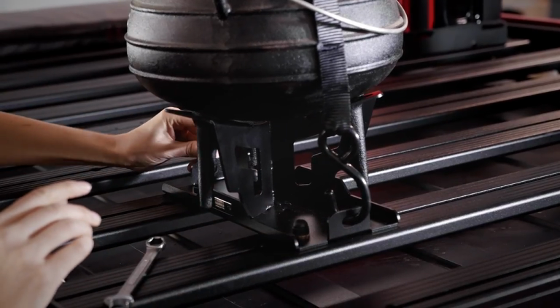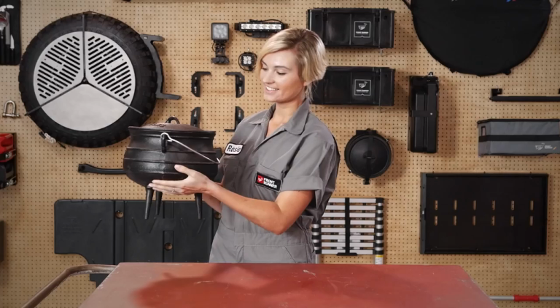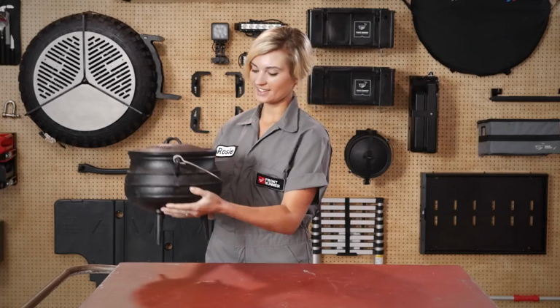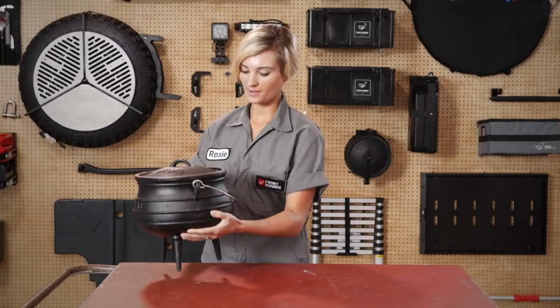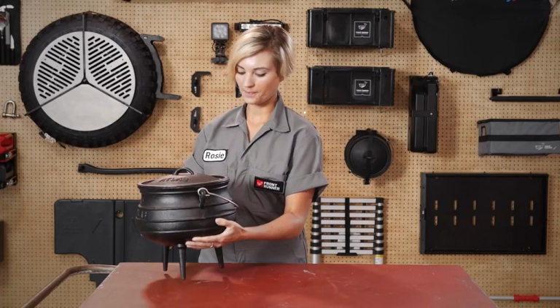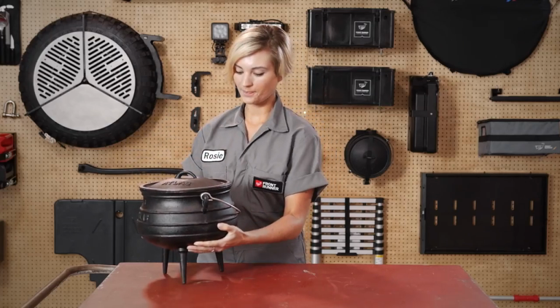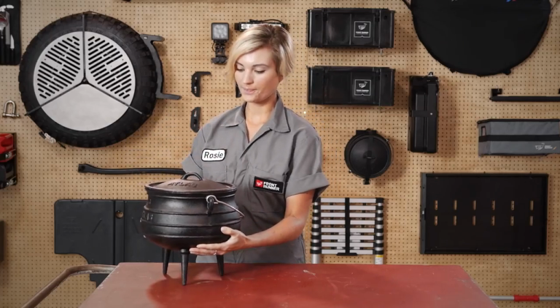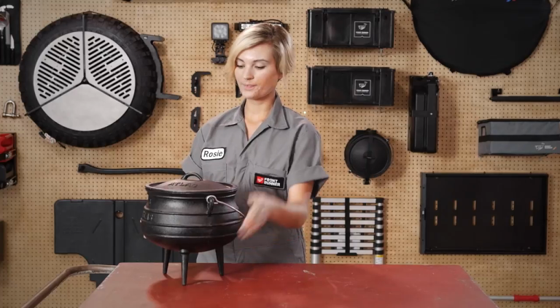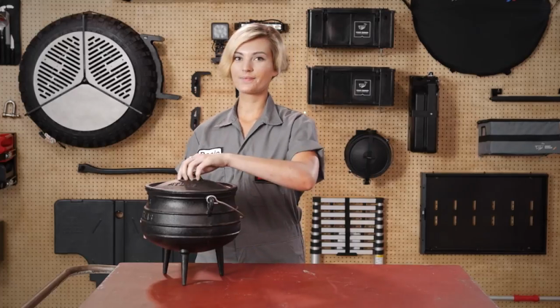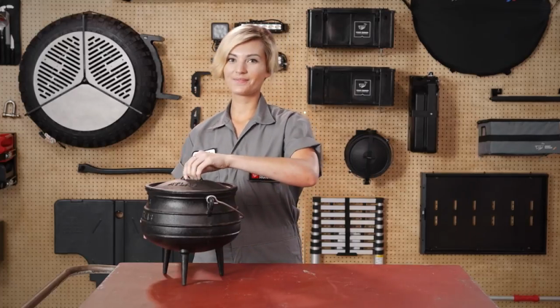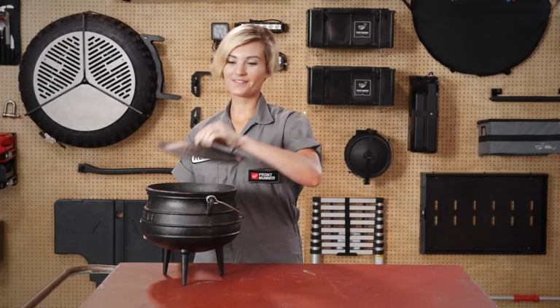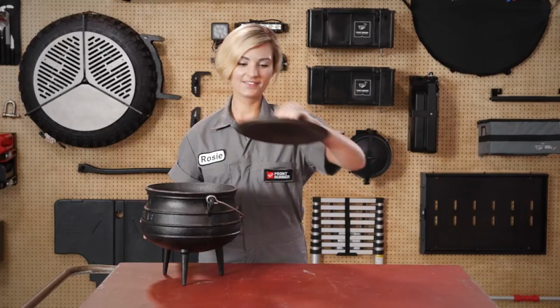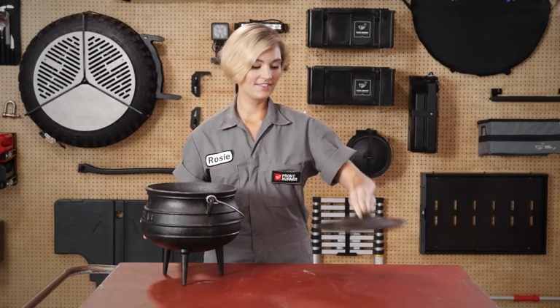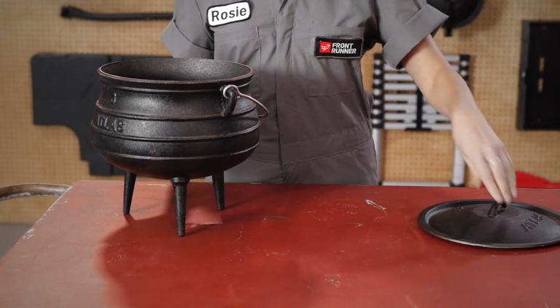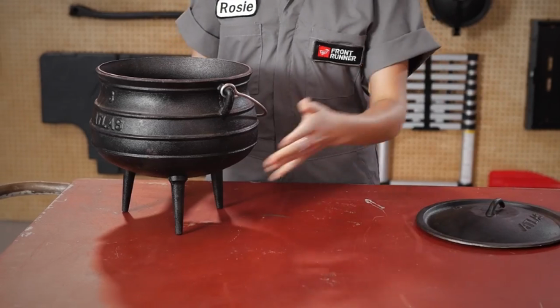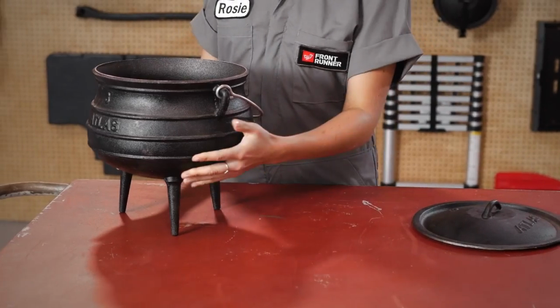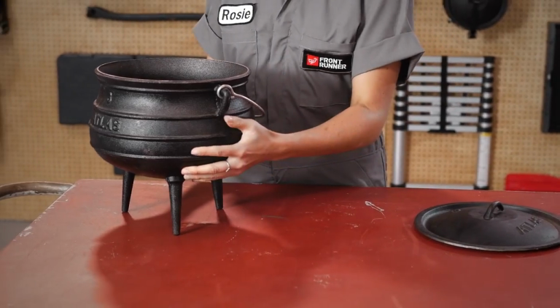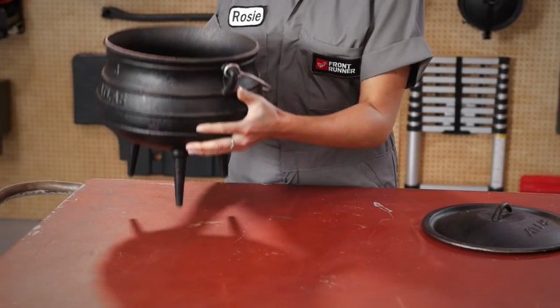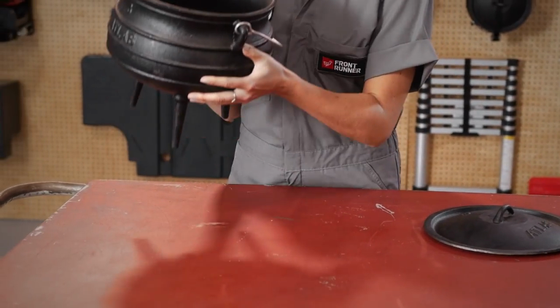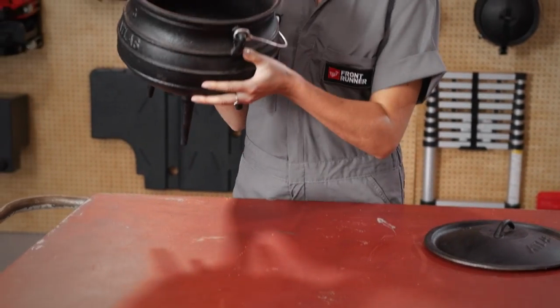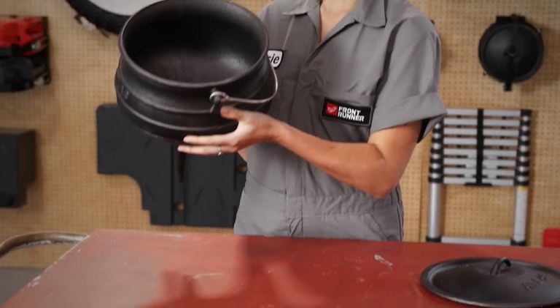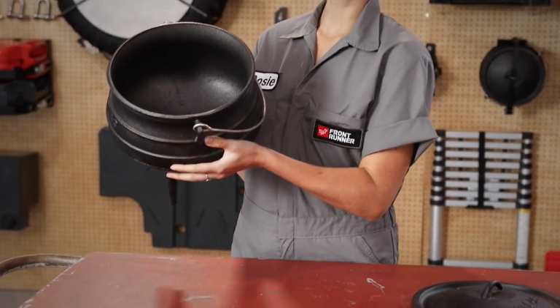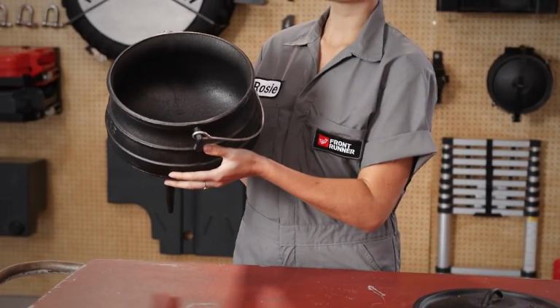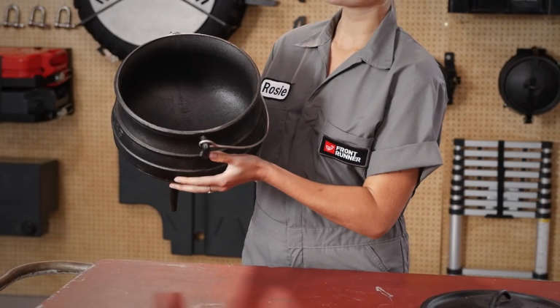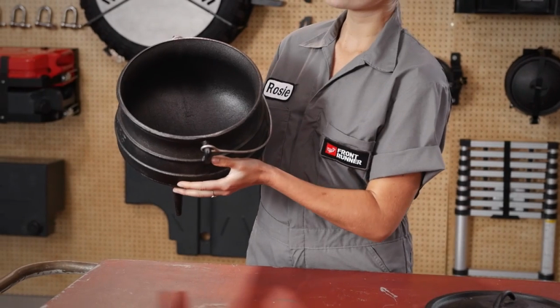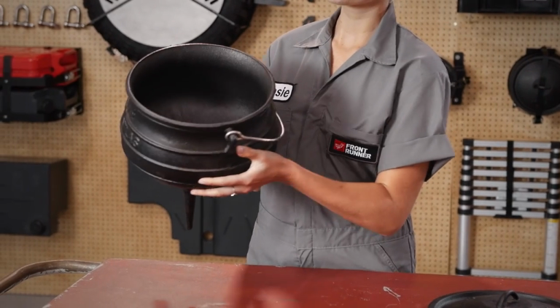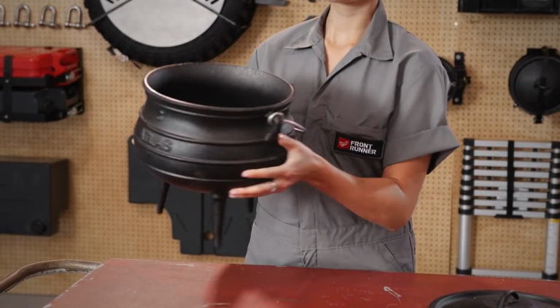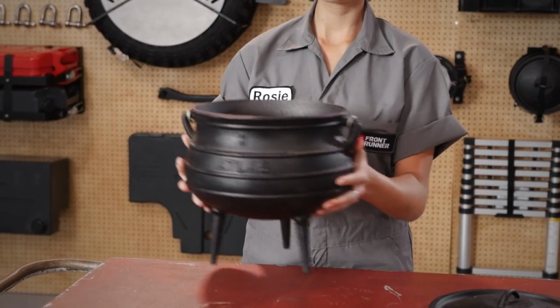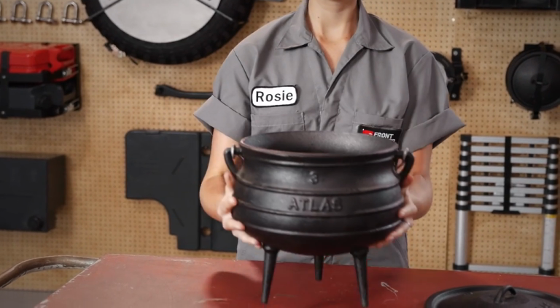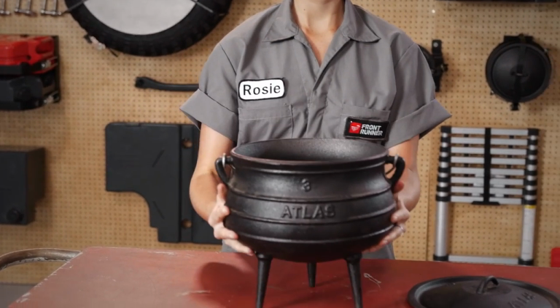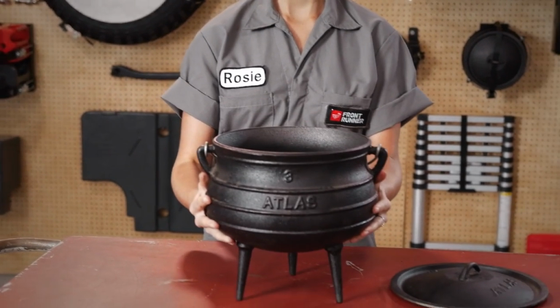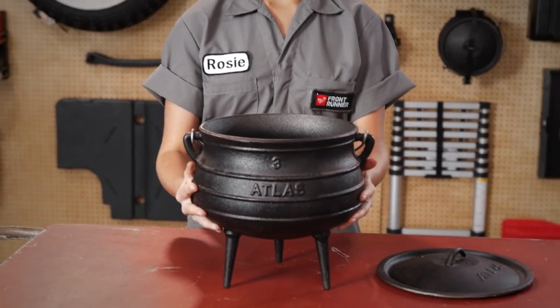The number three cast iron pot holds 7.8 liters — 2.1 gallons. The round shape and cast iron allows the heat to flow evenly around the sides. The lid has a deep lip for holding hot coals.